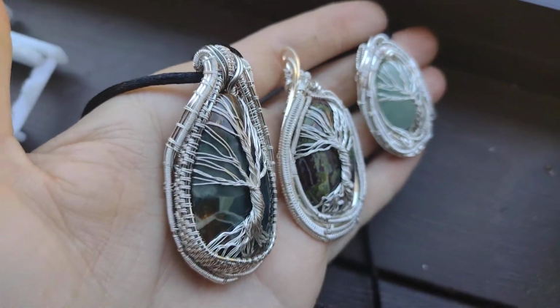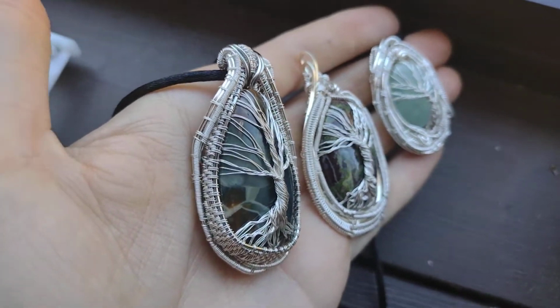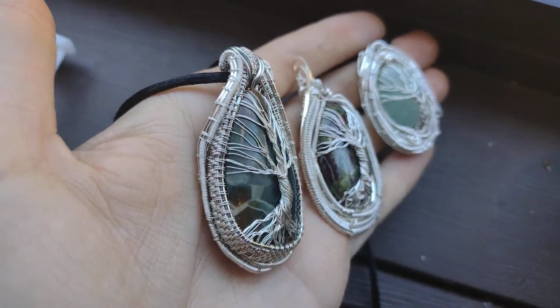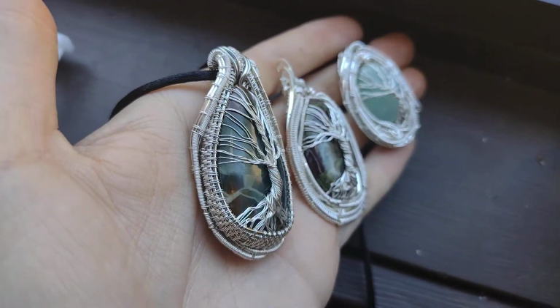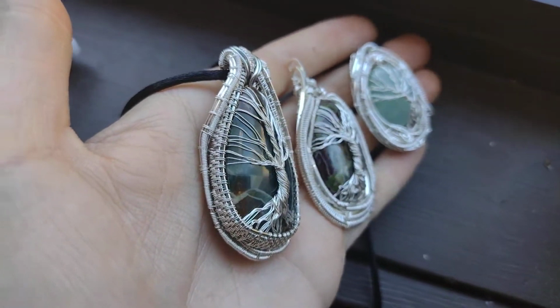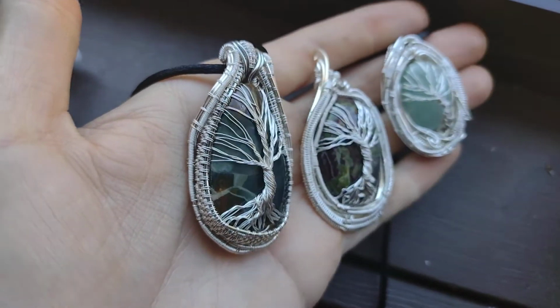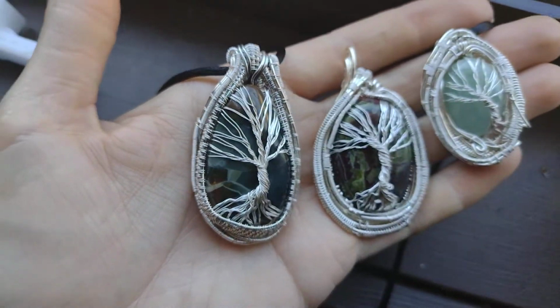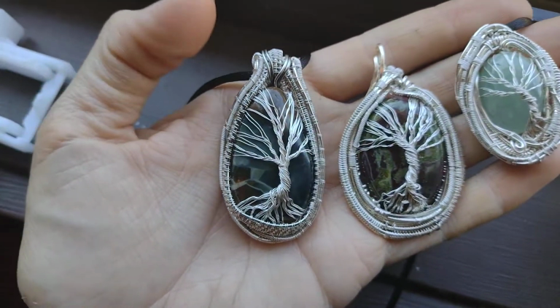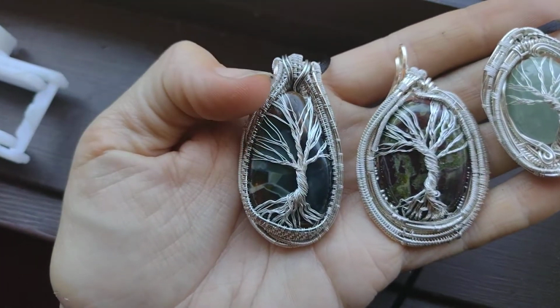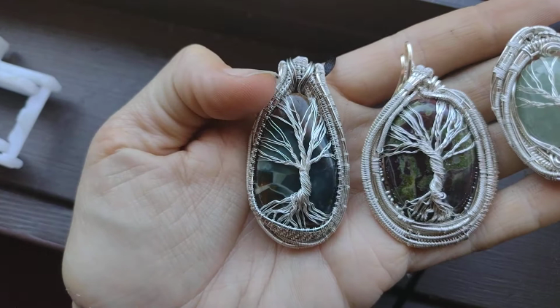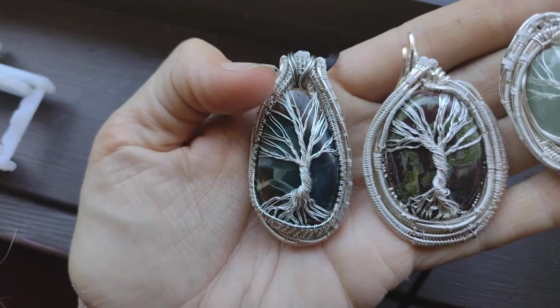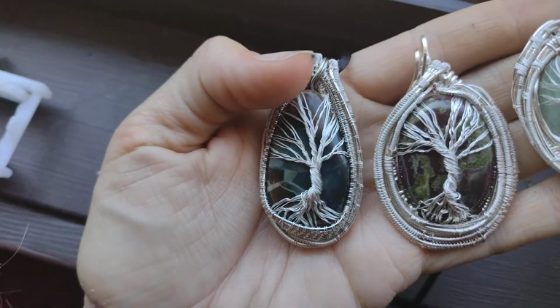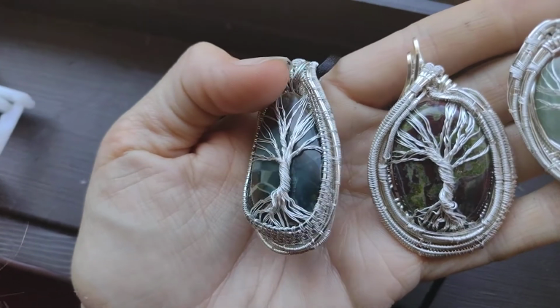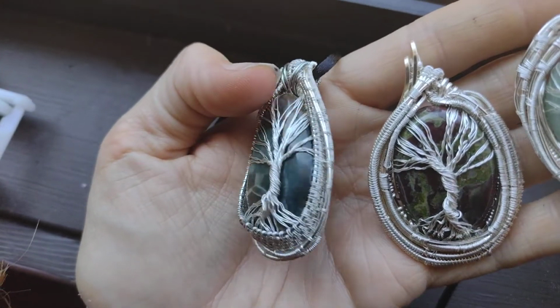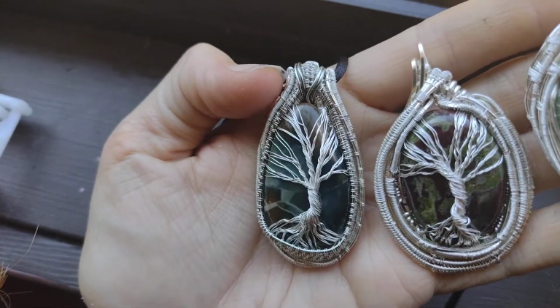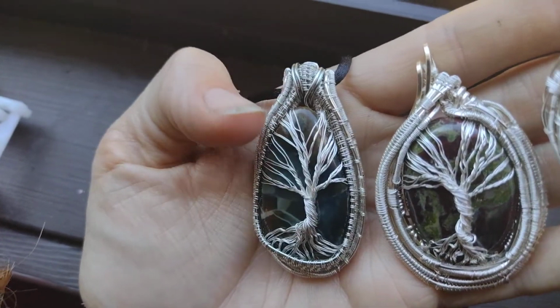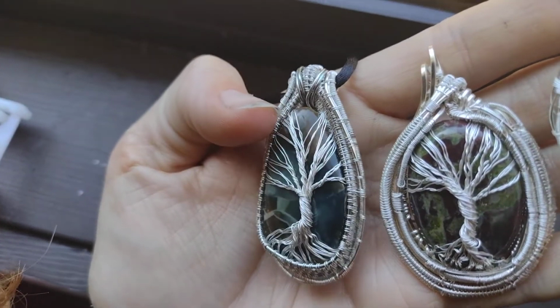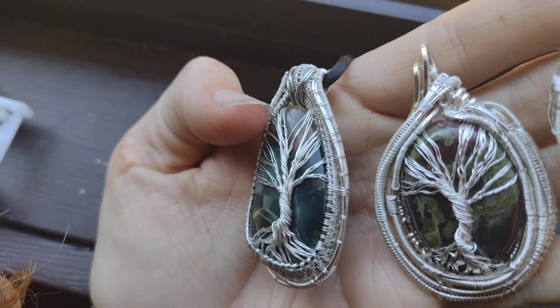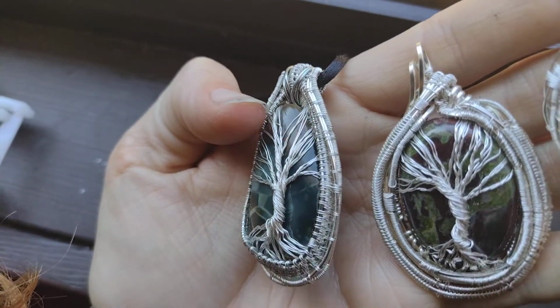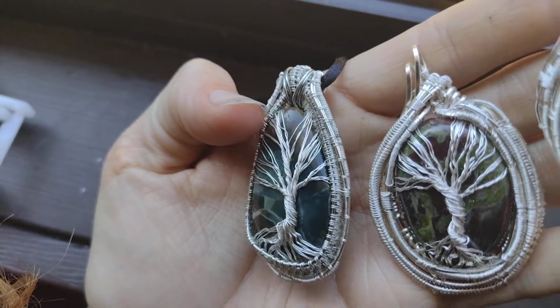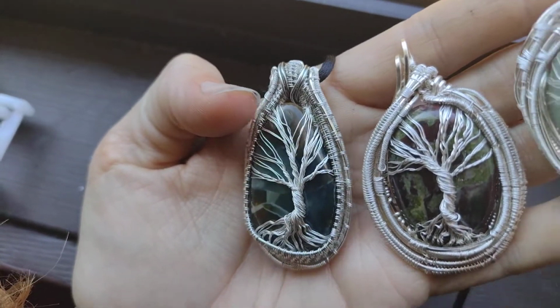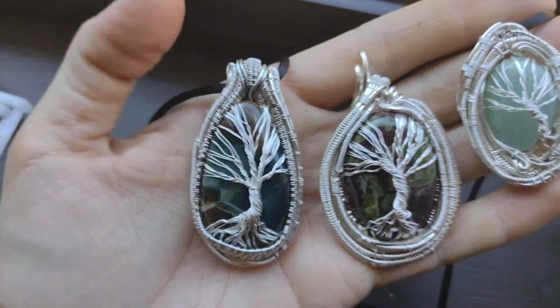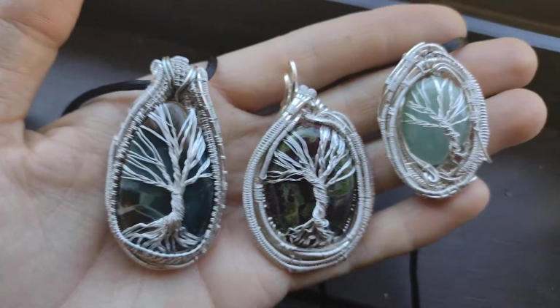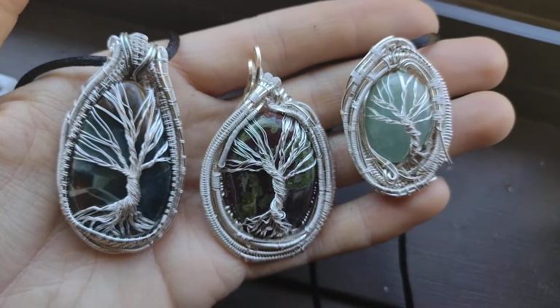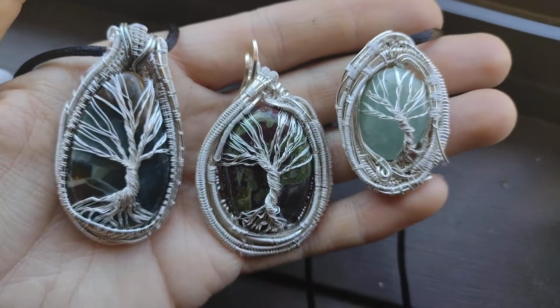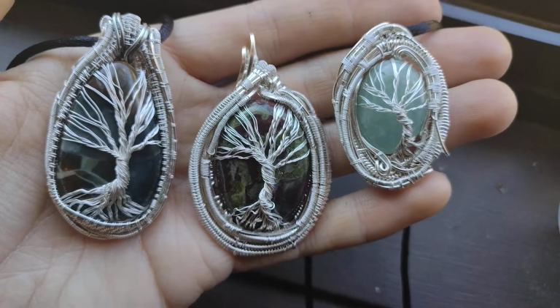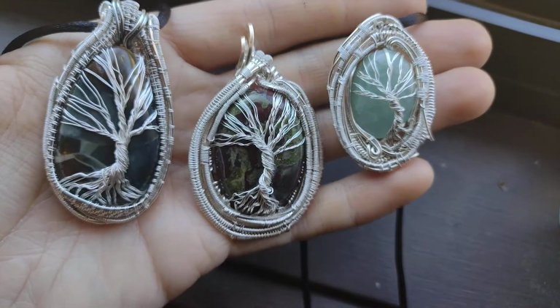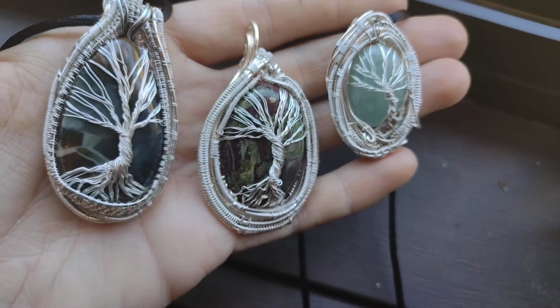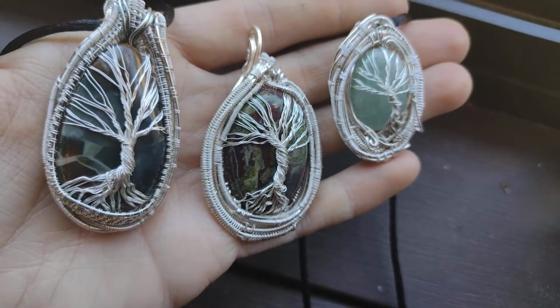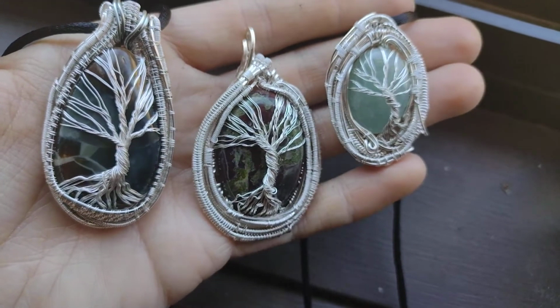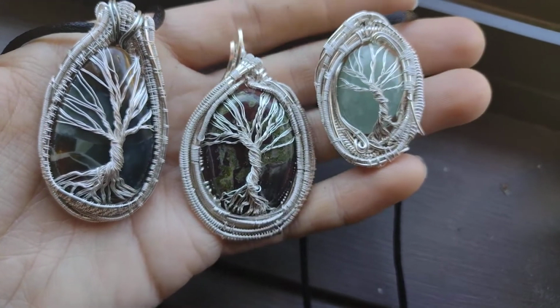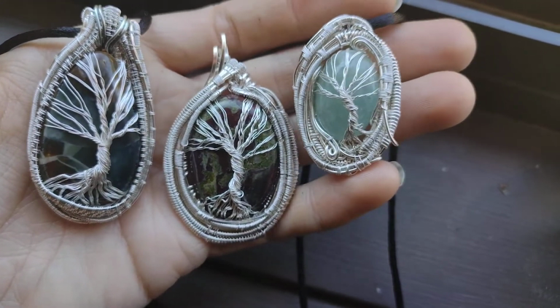I really like how this guy turned out. It's a simple tumbled stone from a good friend Jean, in Florida right now.